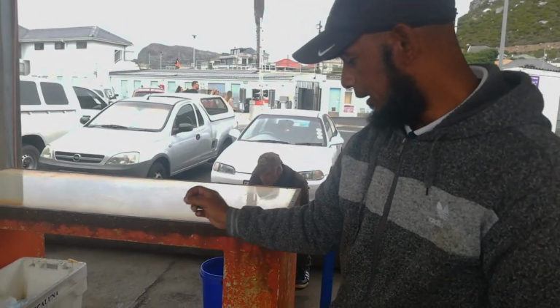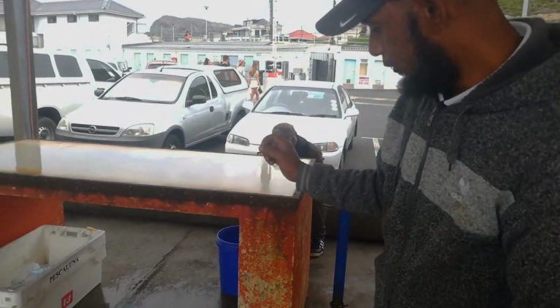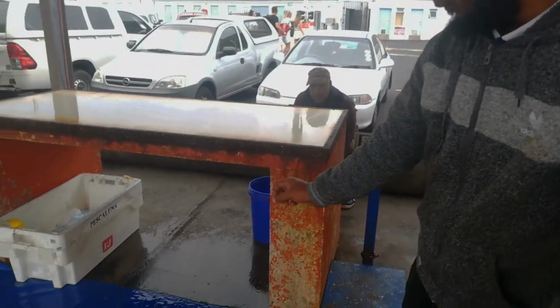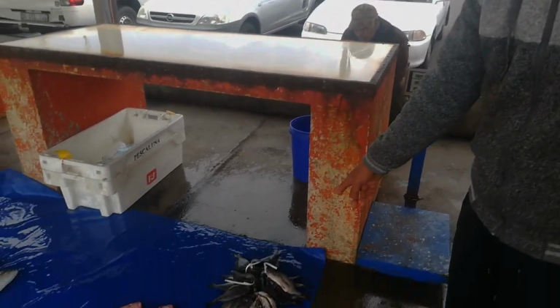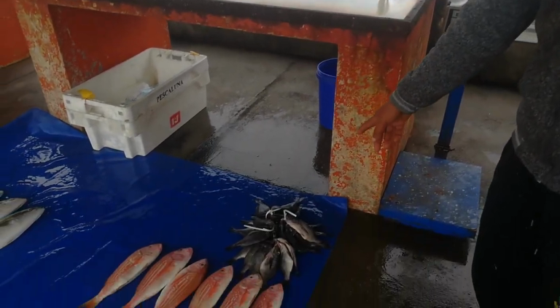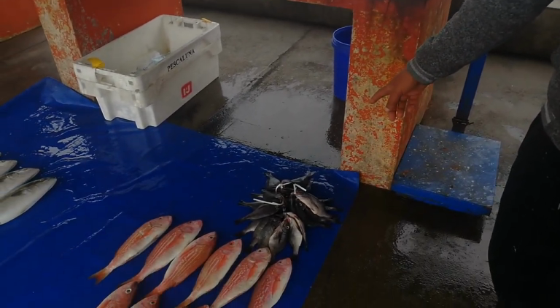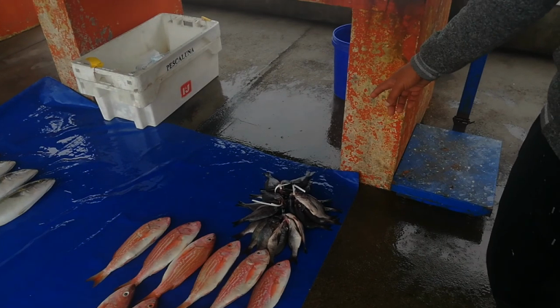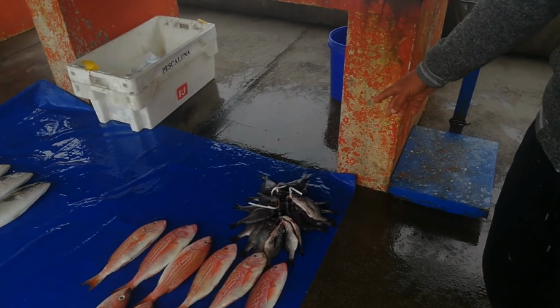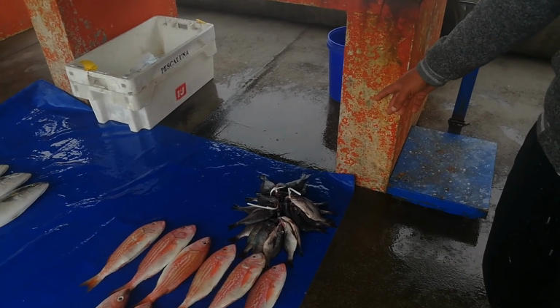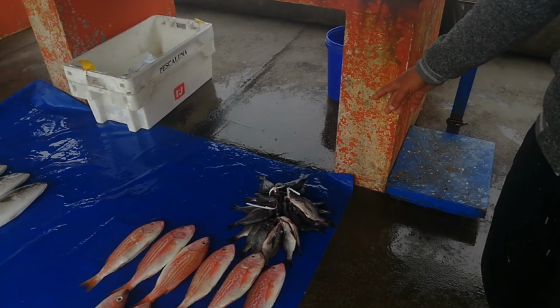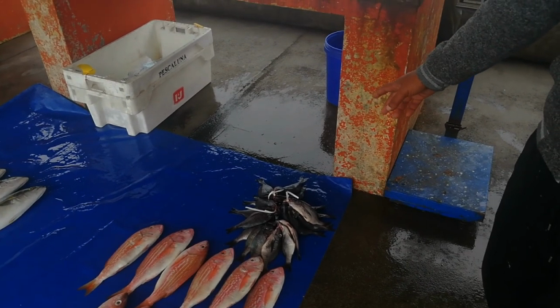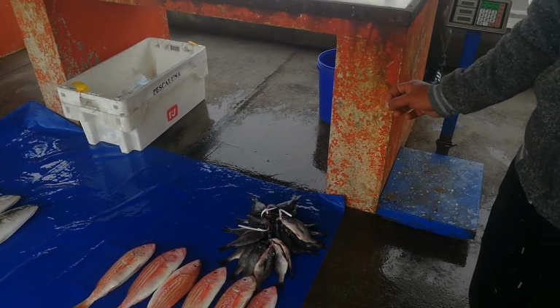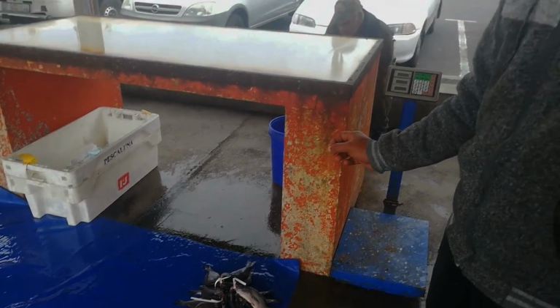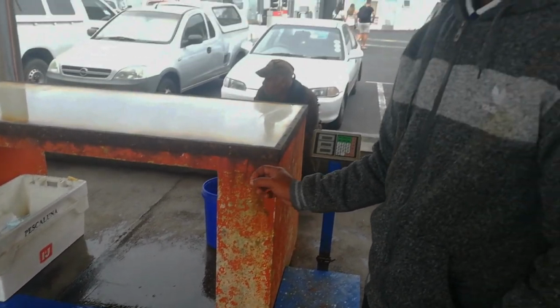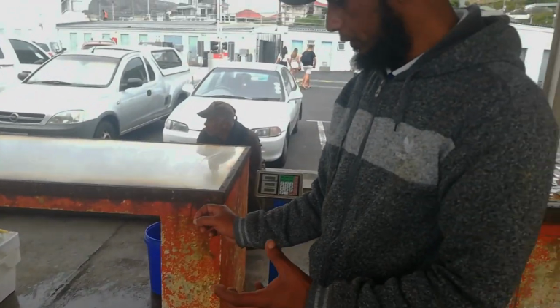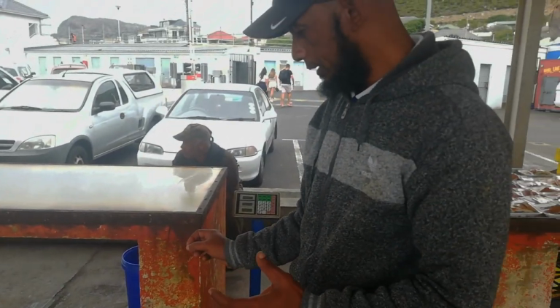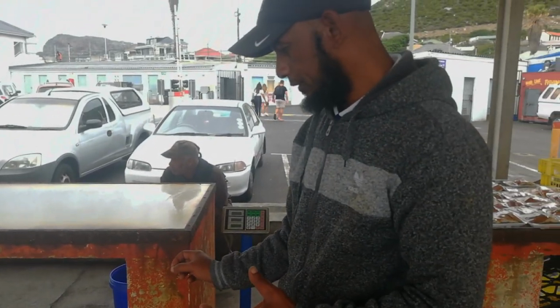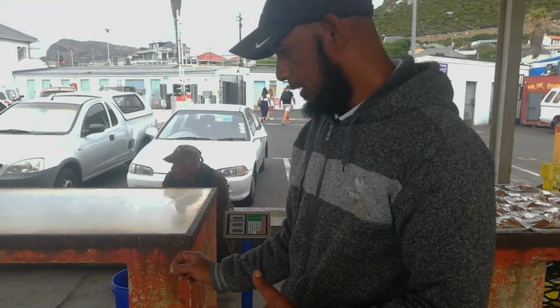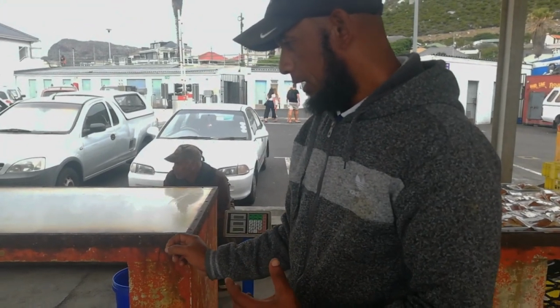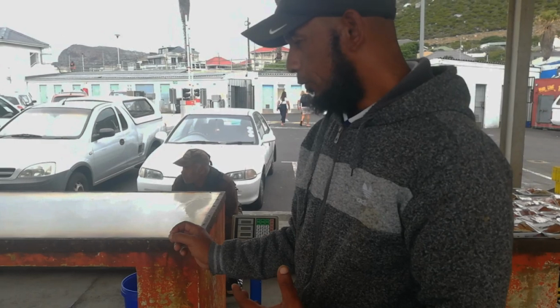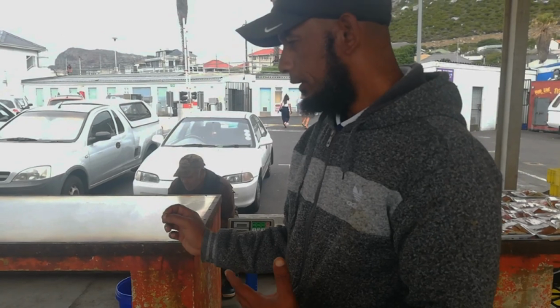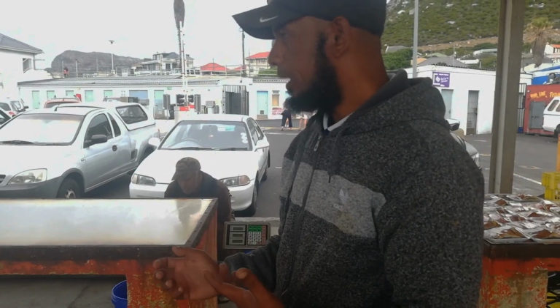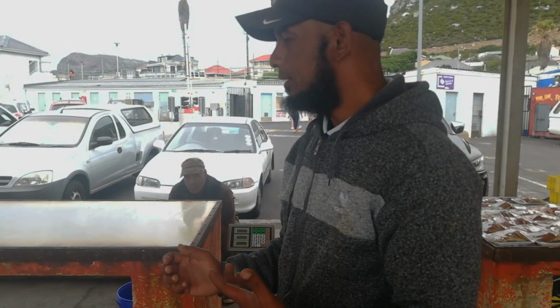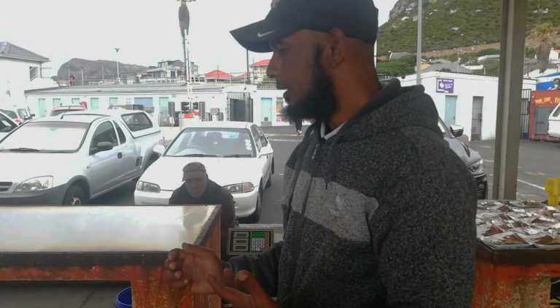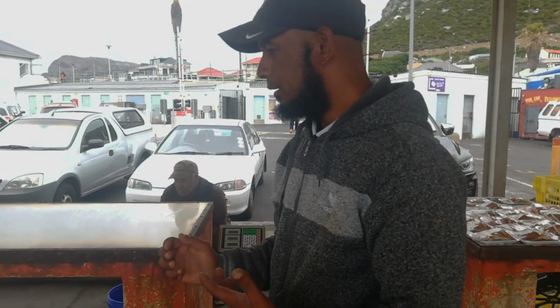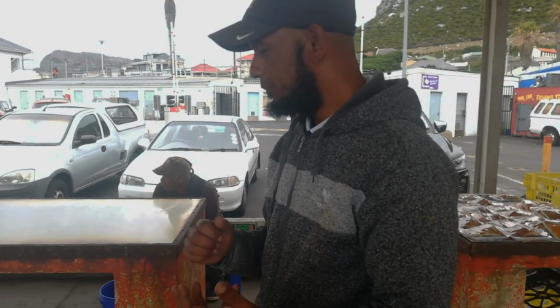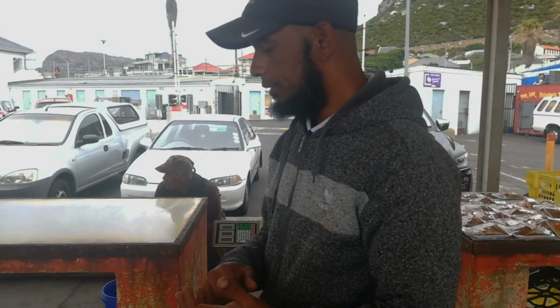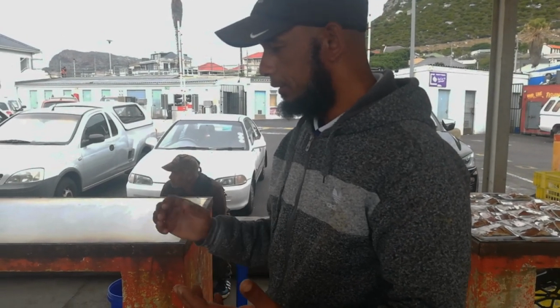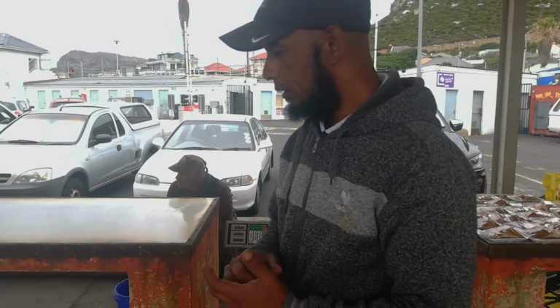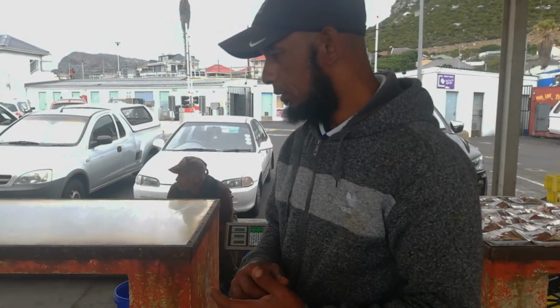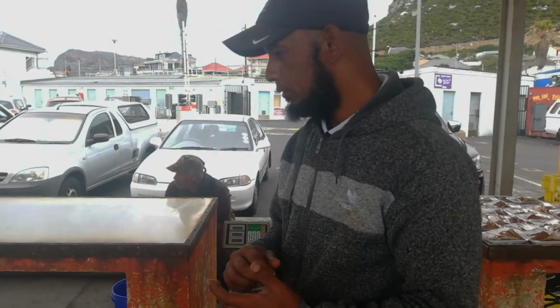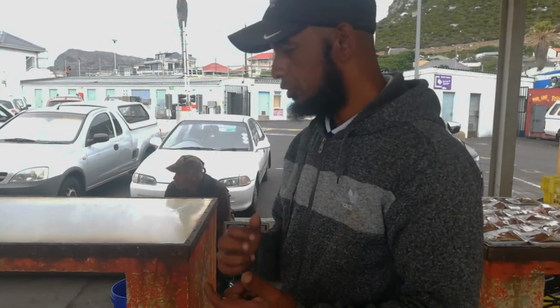Then we have the sea bream. It's a bit bony, but it's also a very nice fish. Then we have other varieties like the kate salmon, kabeljou, snoek.